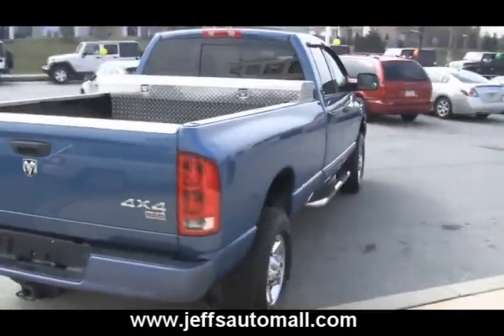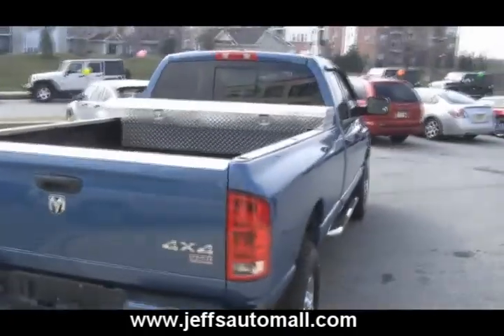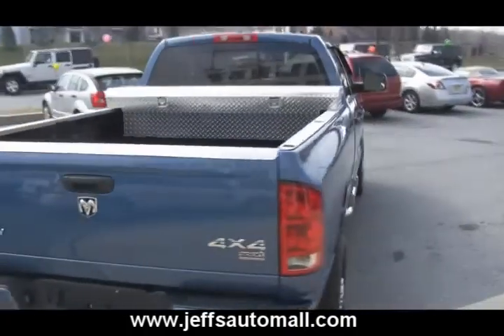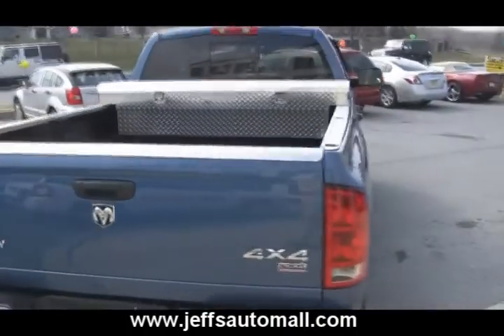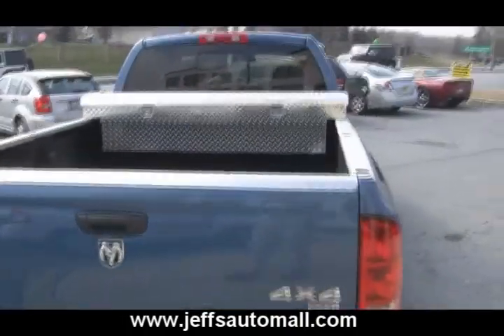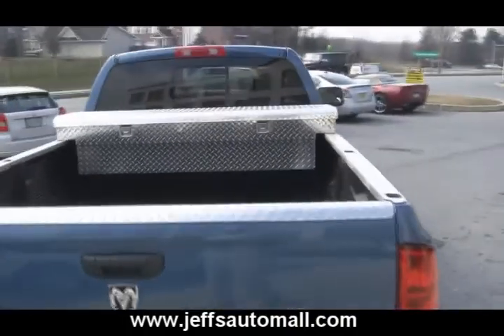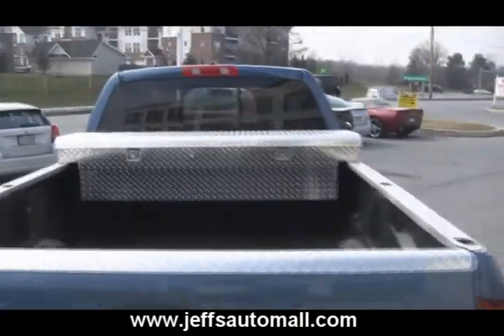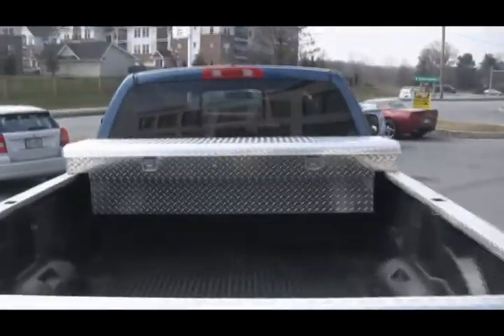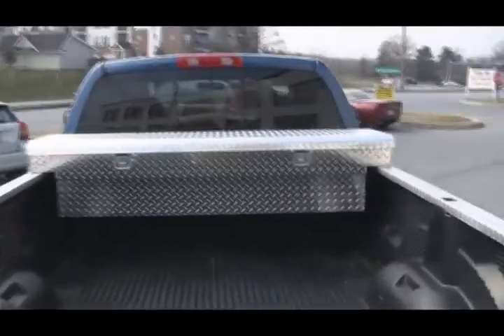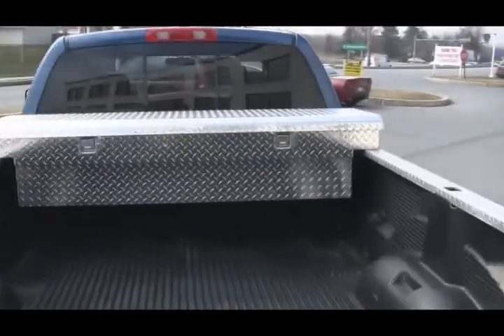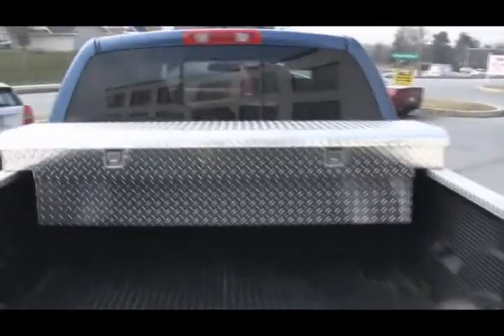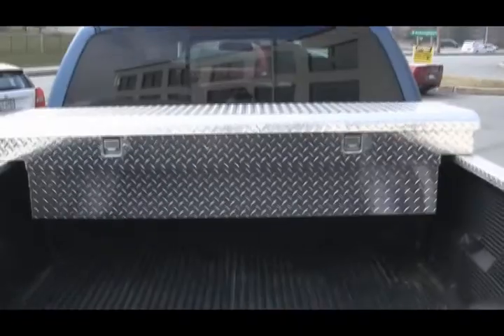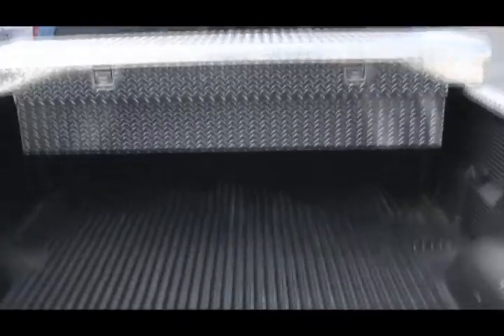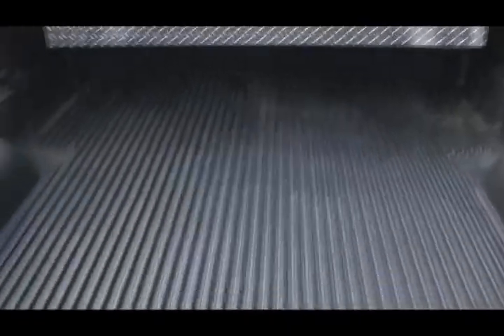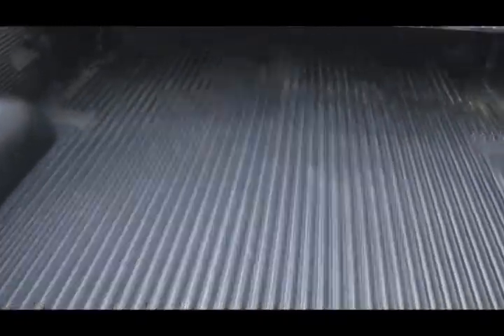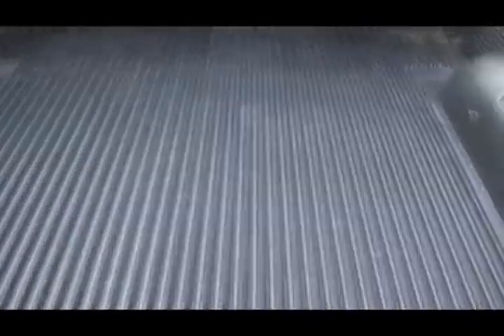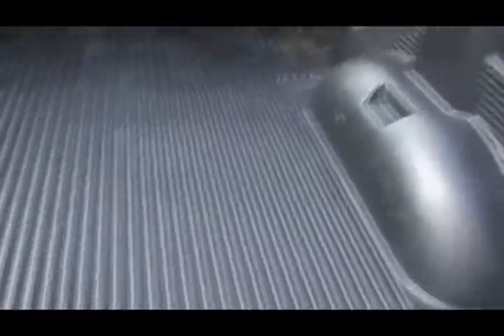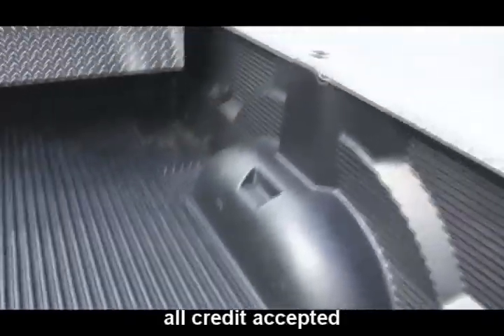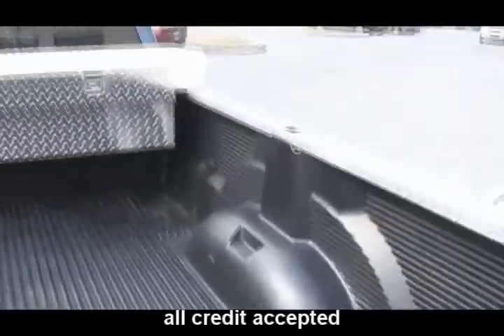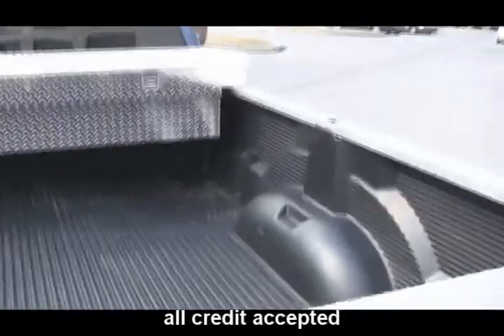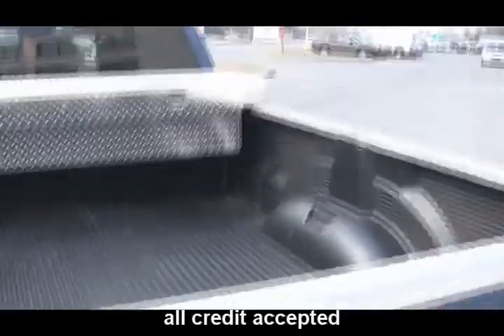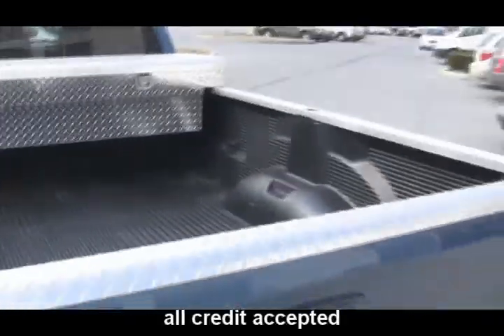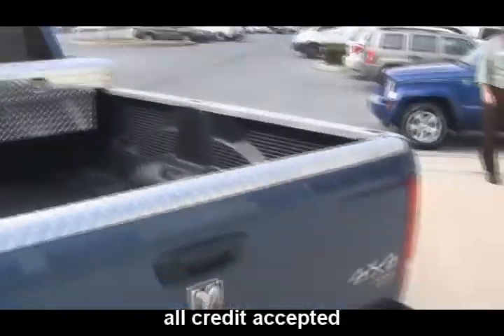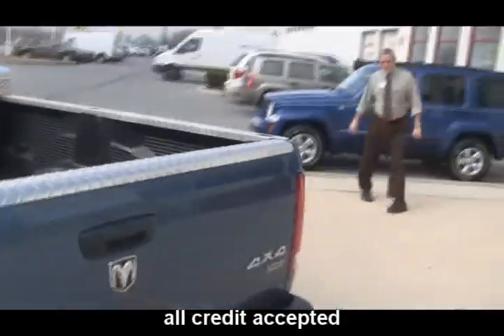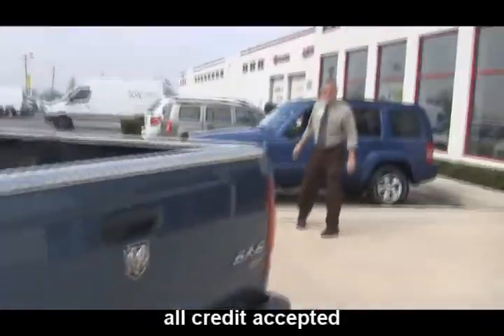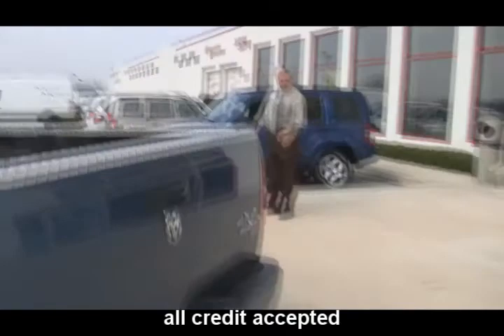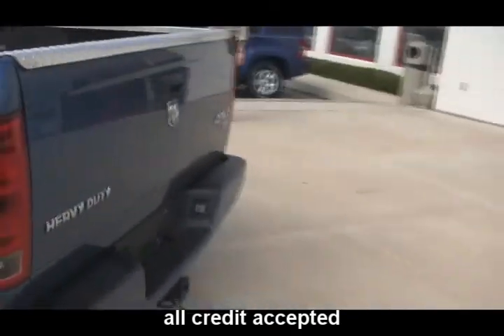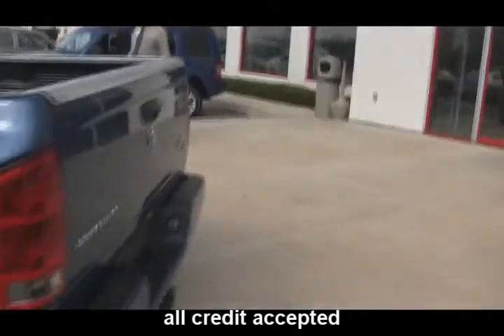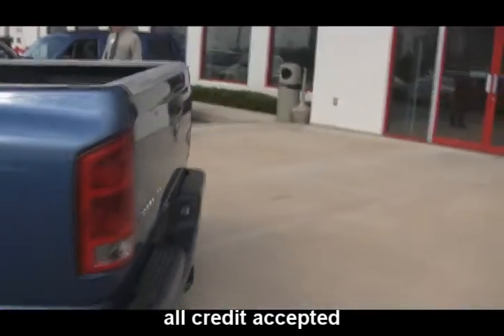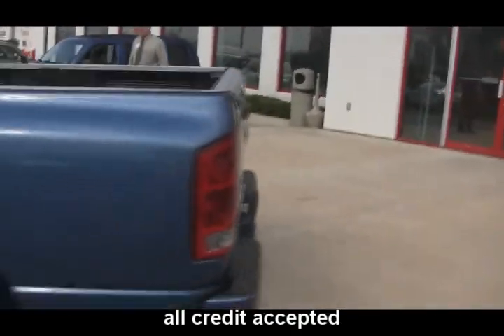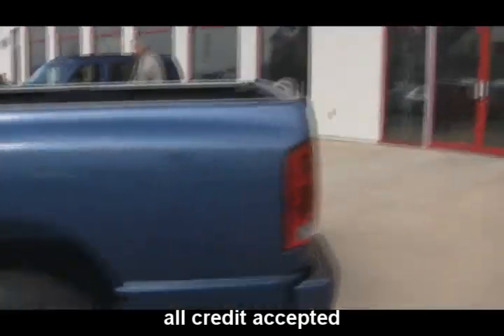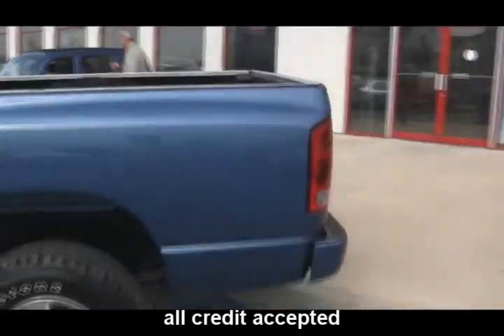It's got lockable storage for your tools in the back, a plastic bed liner. Doesn't look like this vehicle has seen a whole lot of work, but it is ready to. It's got the tow hitch all set up.